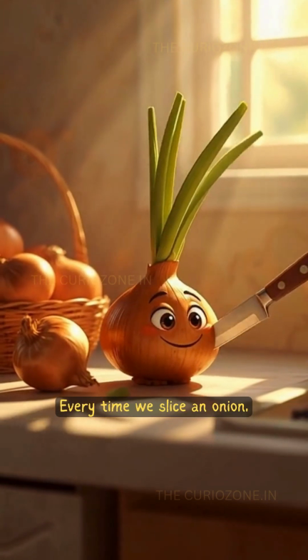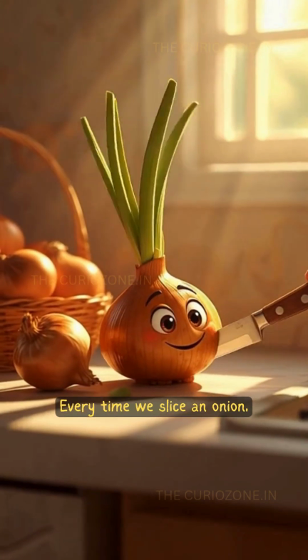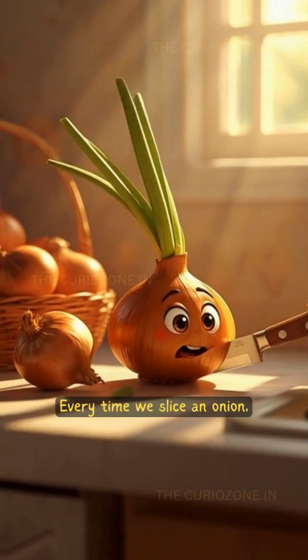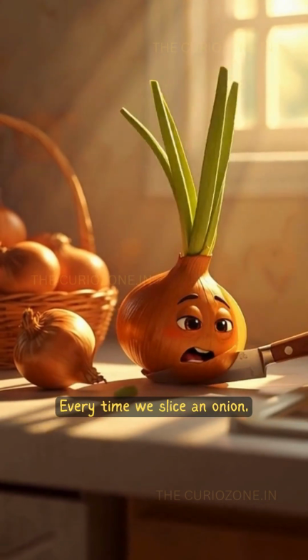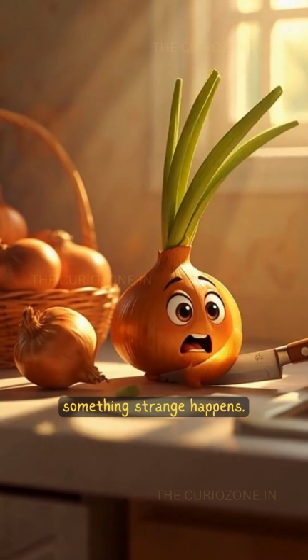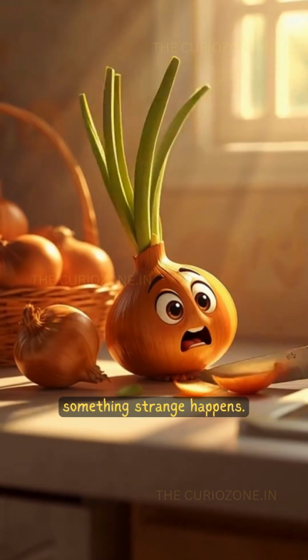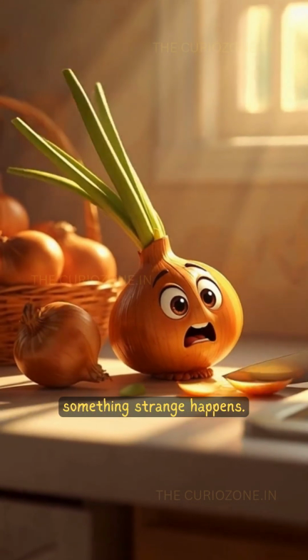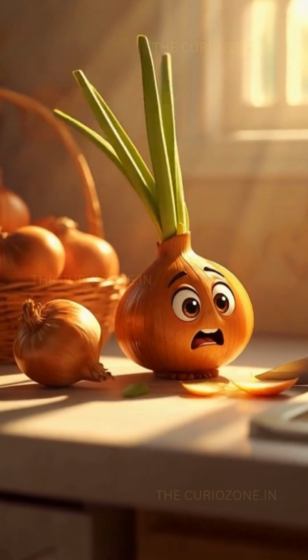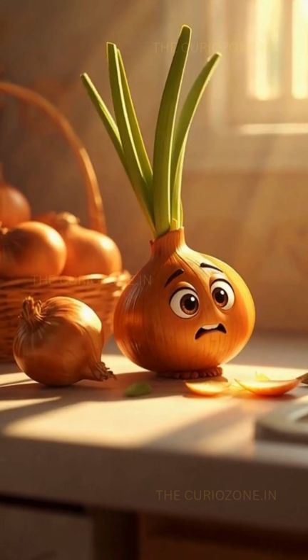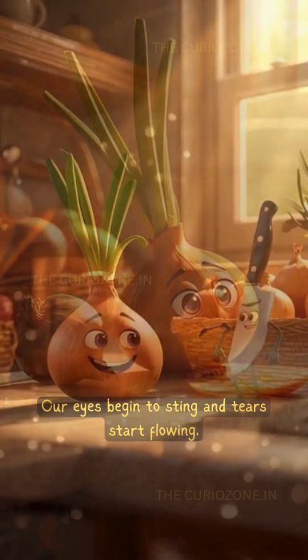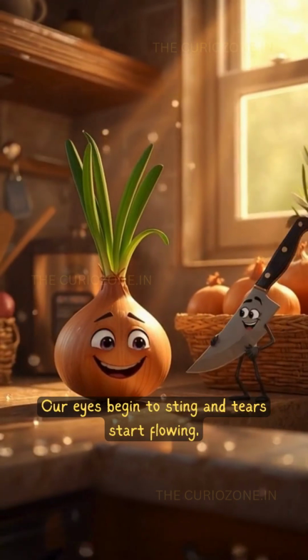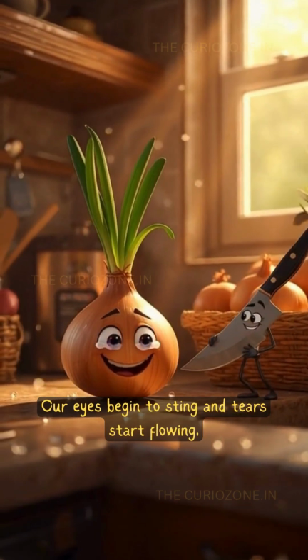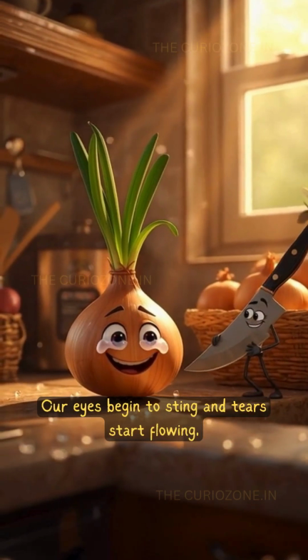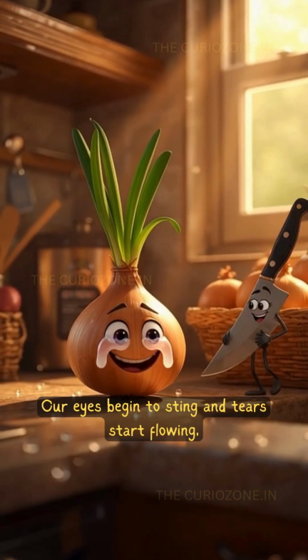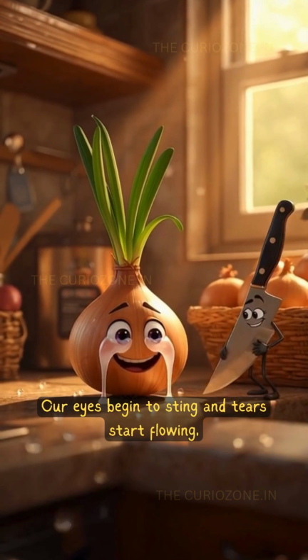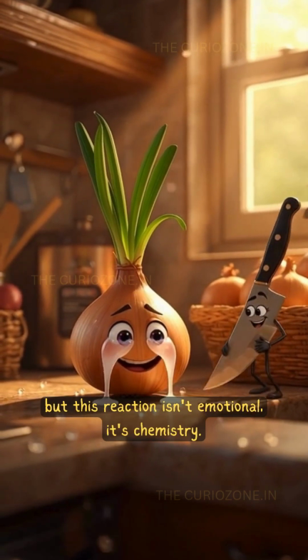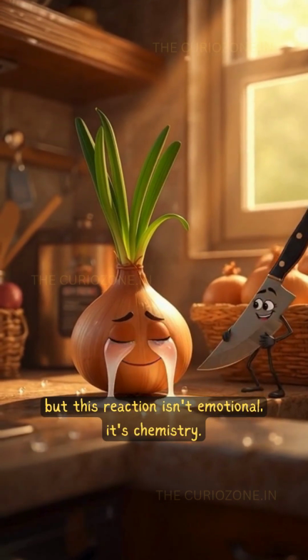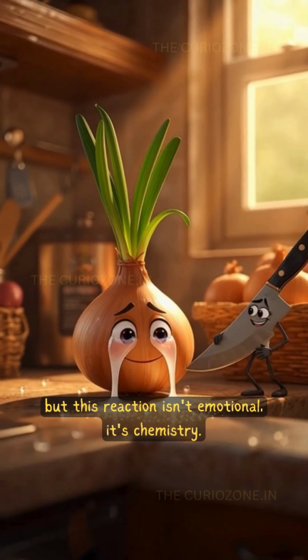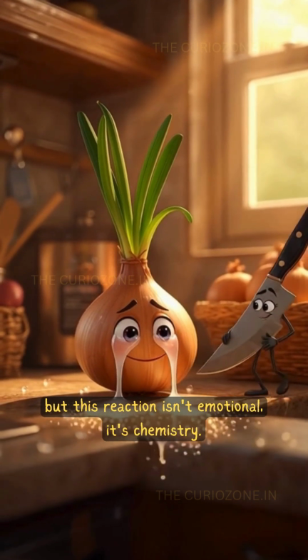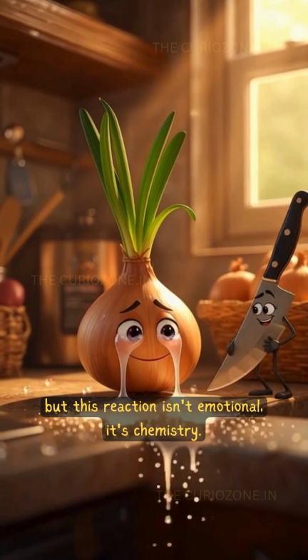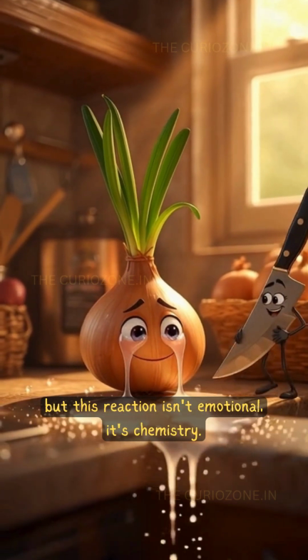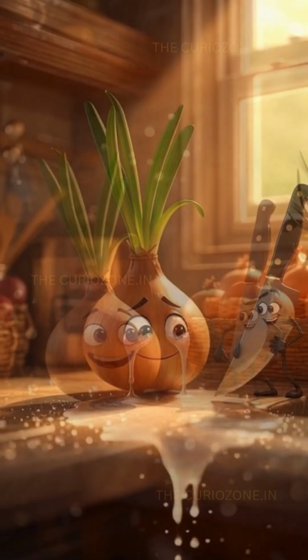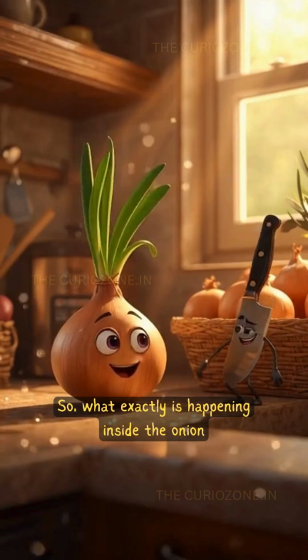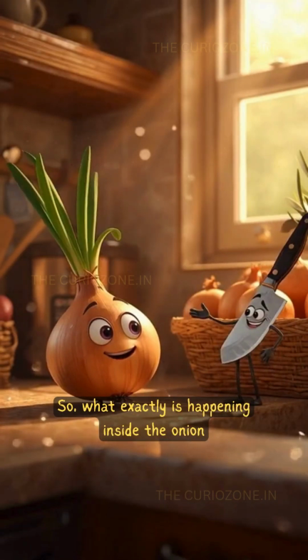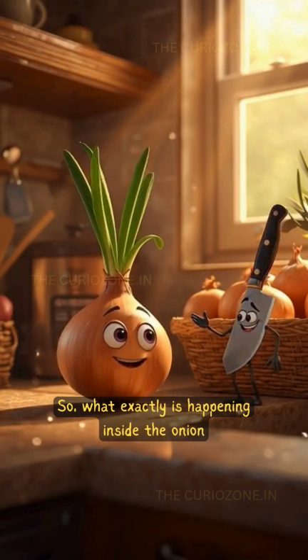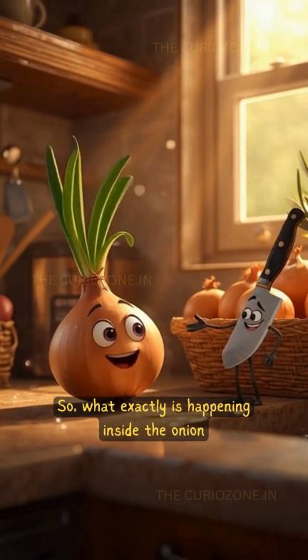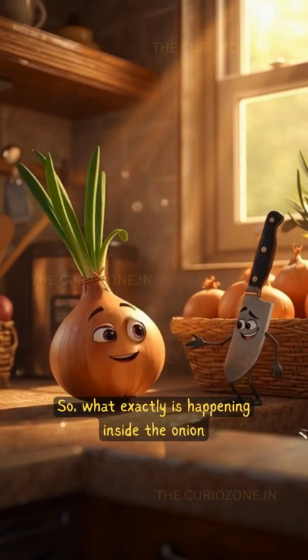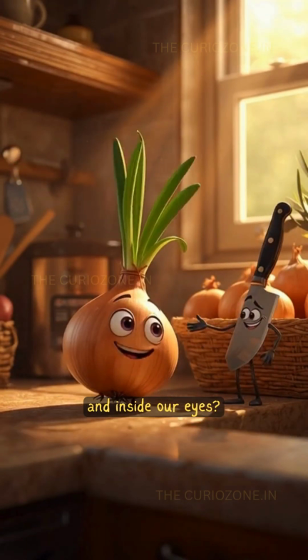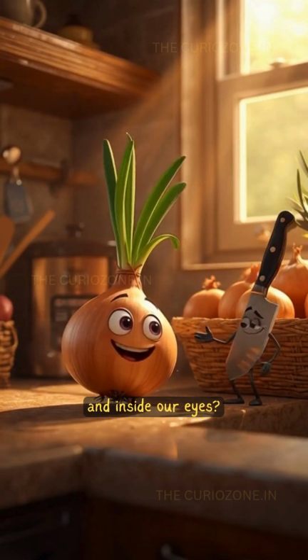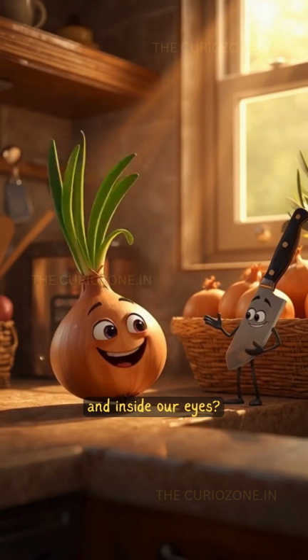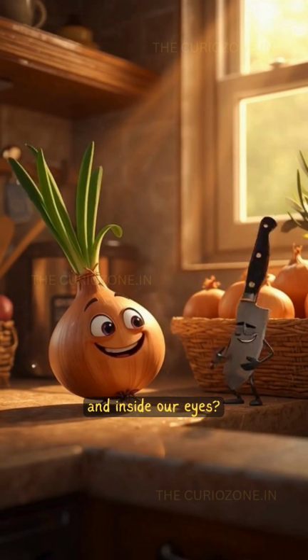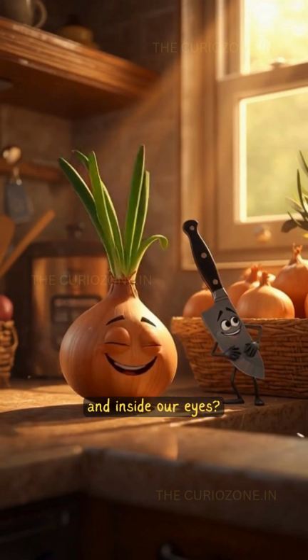Every time we slice an onion, something strange happens. Our eyes begin to sting and tears start flowing. But this reaction isn't emotional, it's chemistry. So, what exactly is happening inside the onion and inside our eyes?